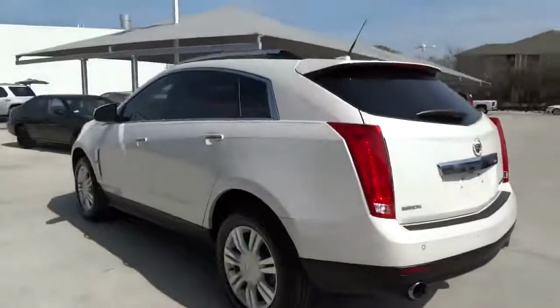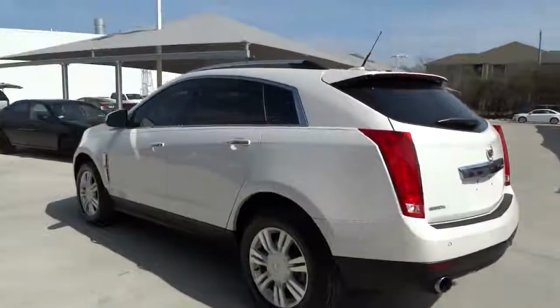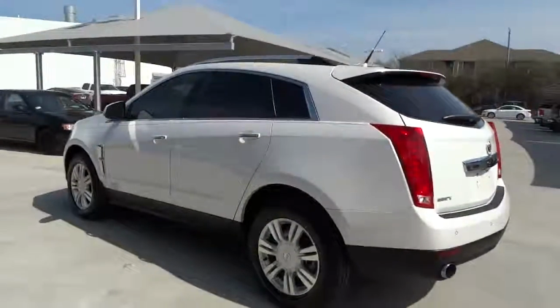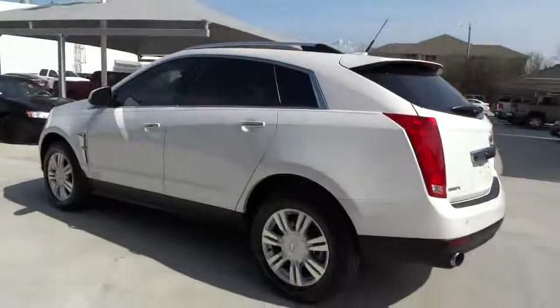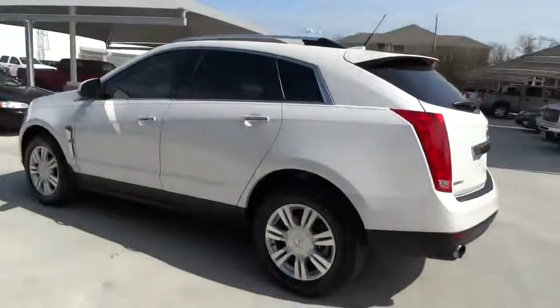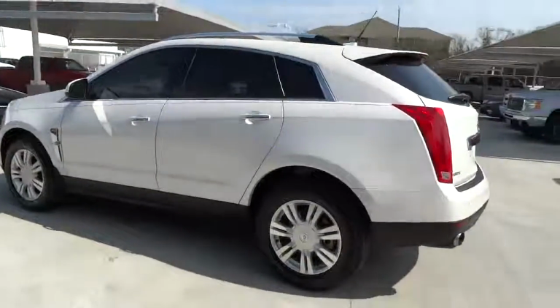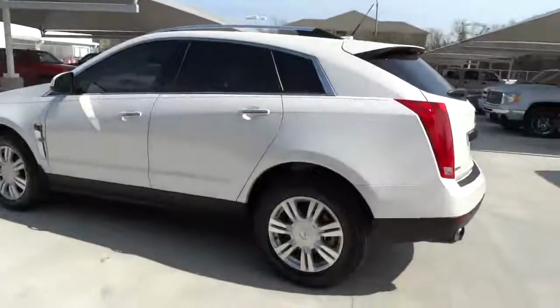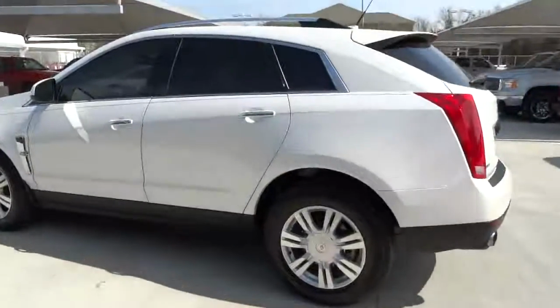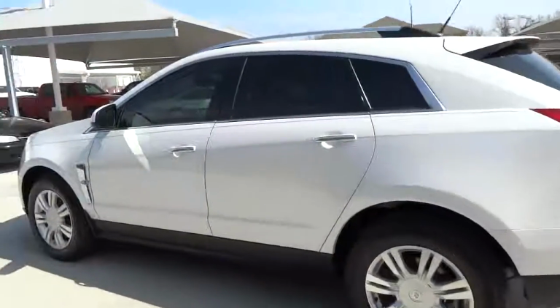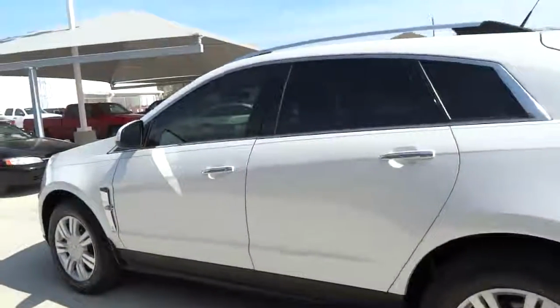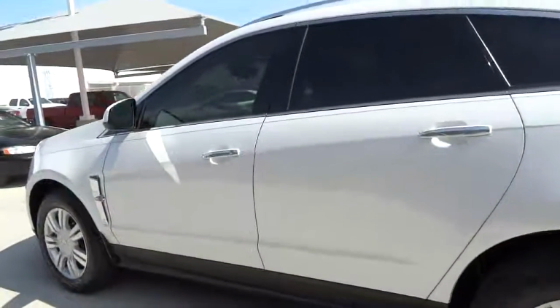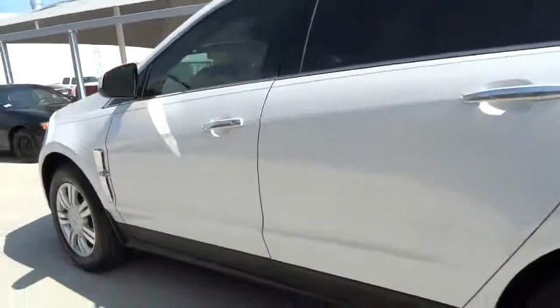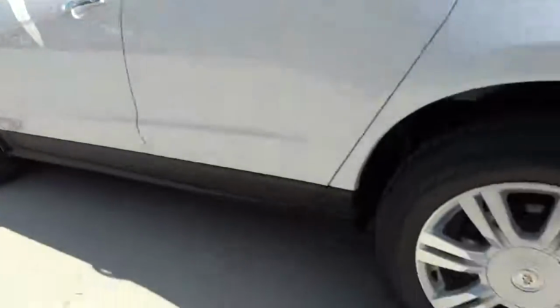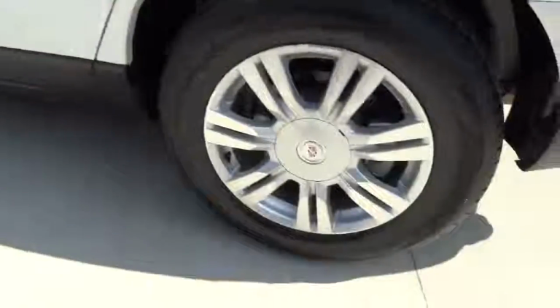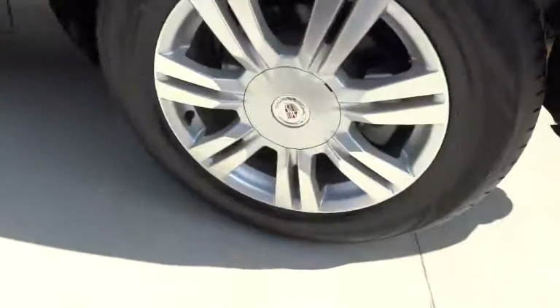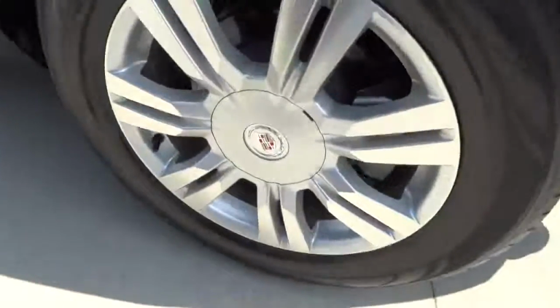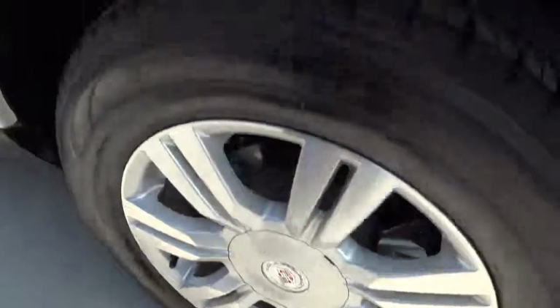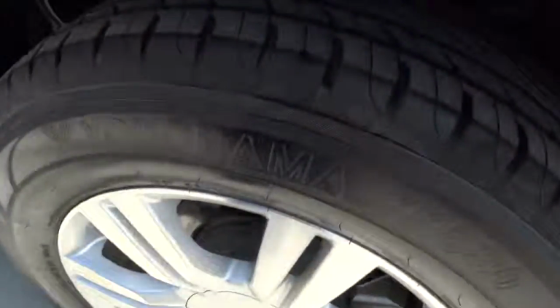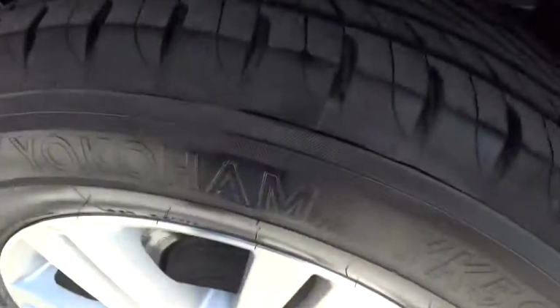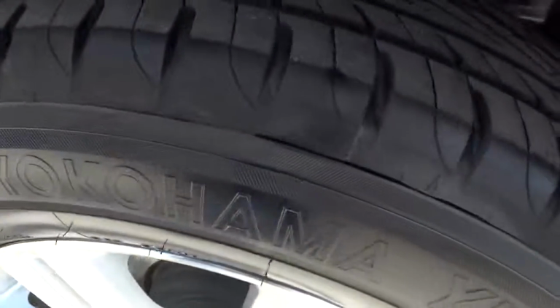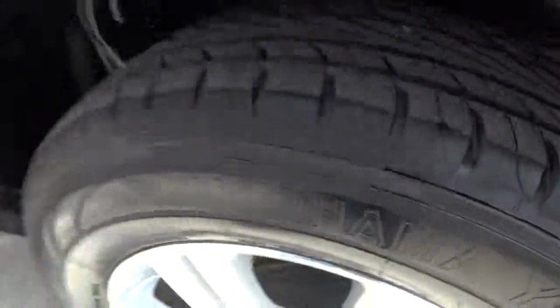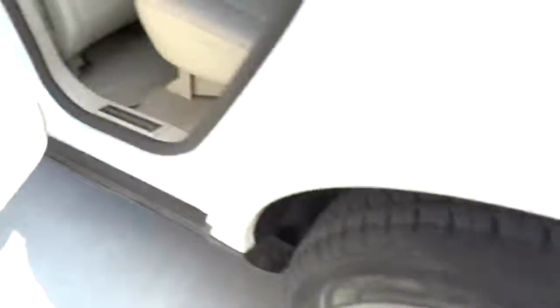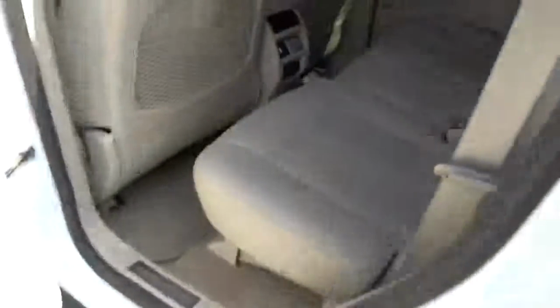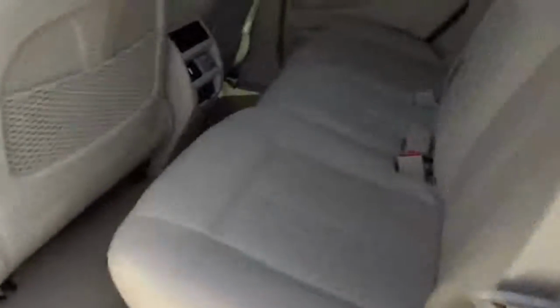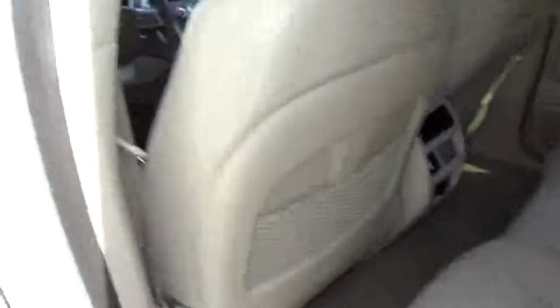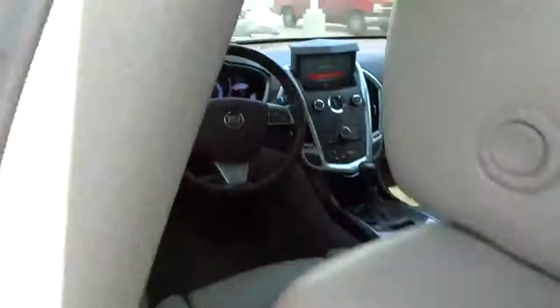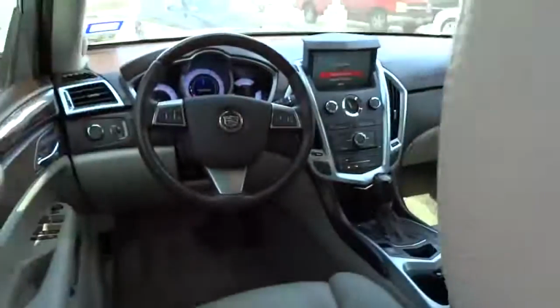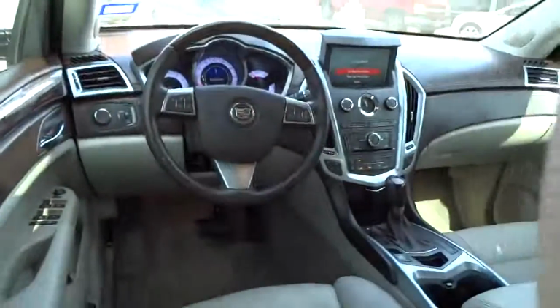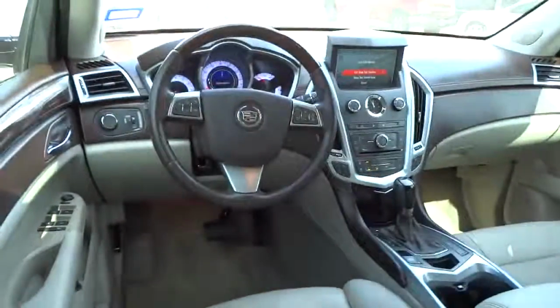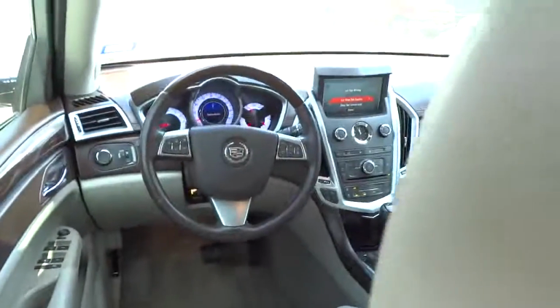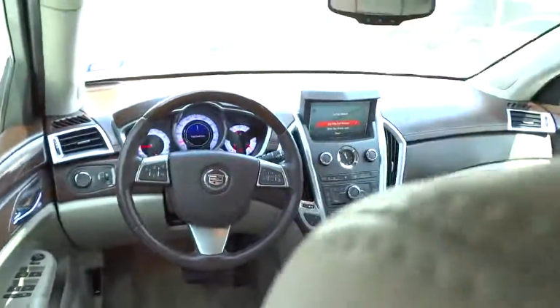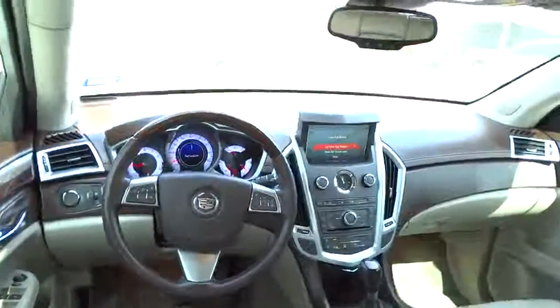This vehicle has less than 80,000 miles. Here are some of this vehicle's great options: traction control, stability control, airbags, front-wheel drive, automatic transmission, cruise control.